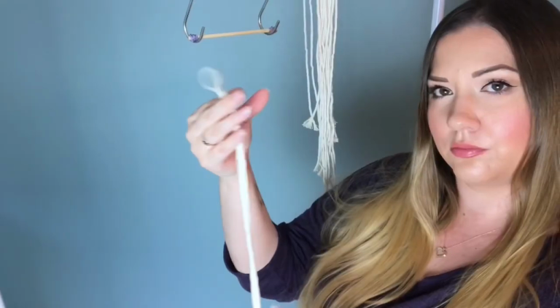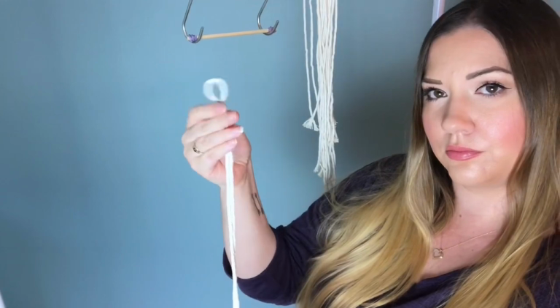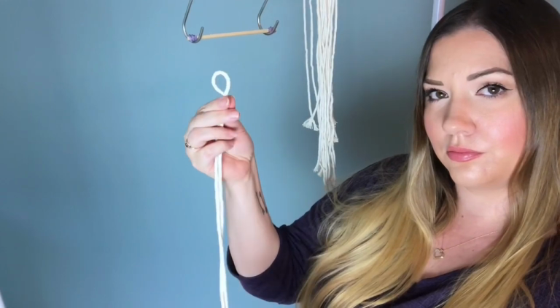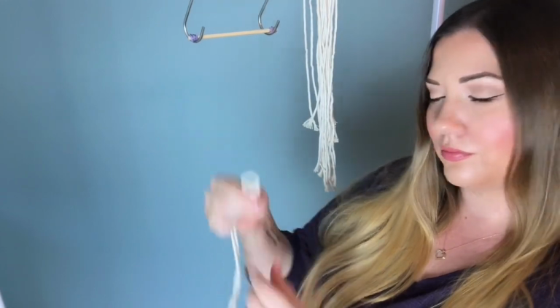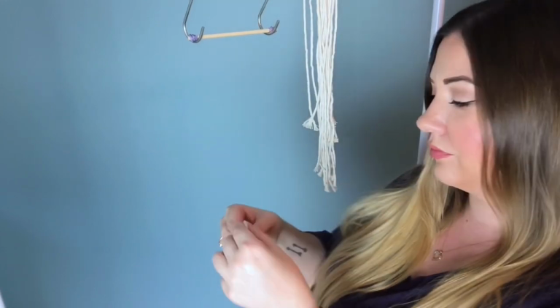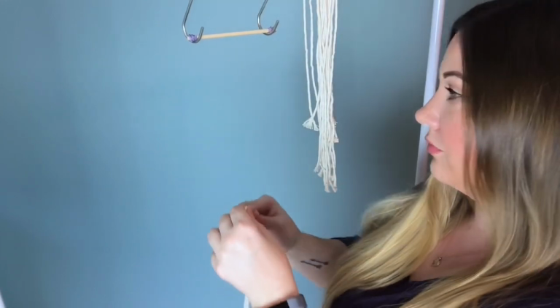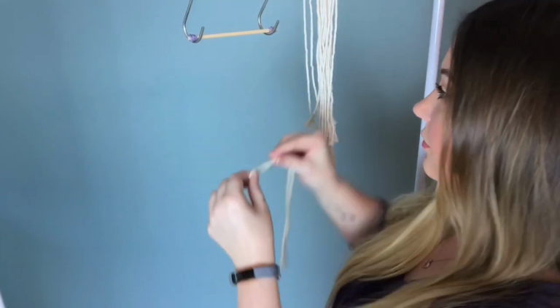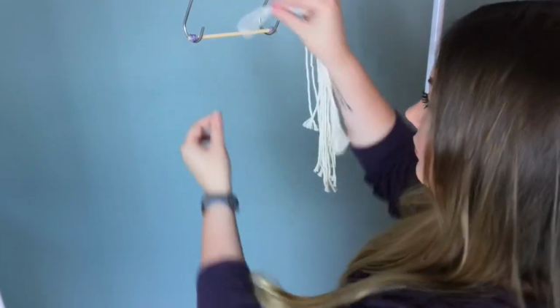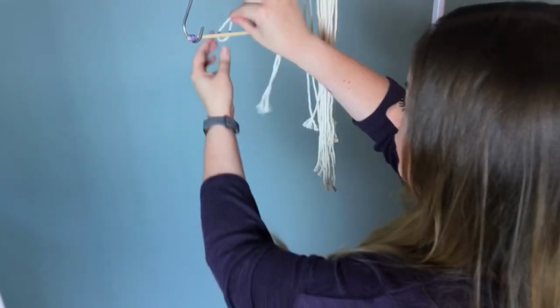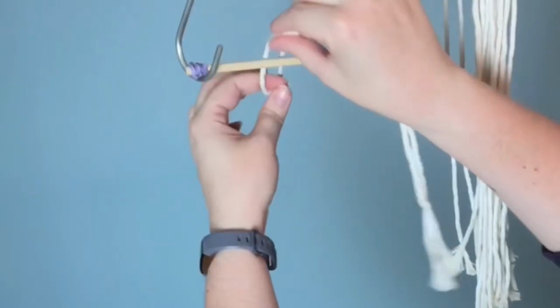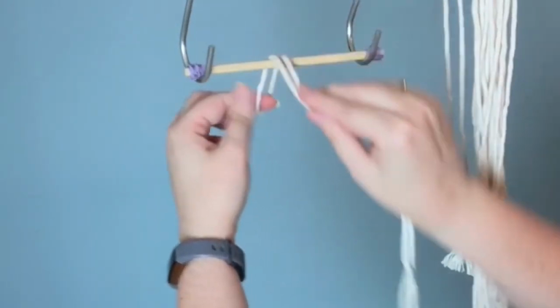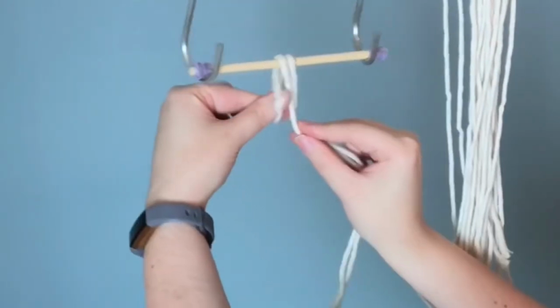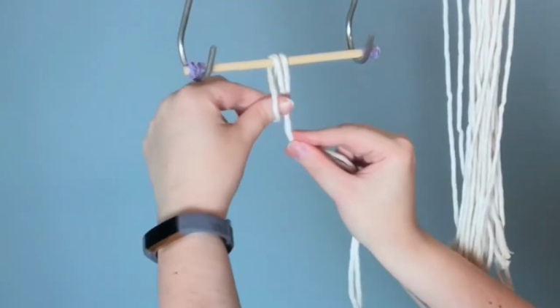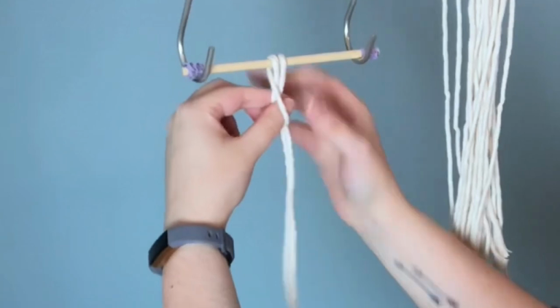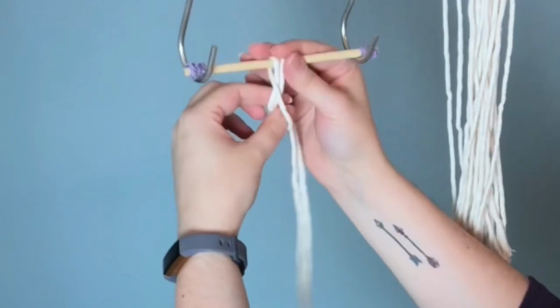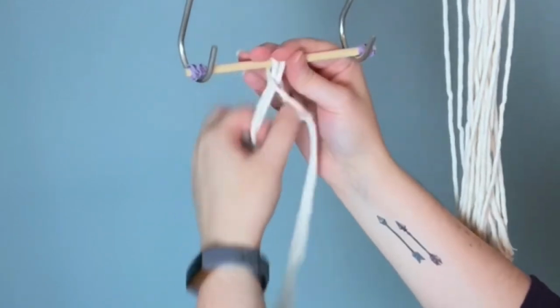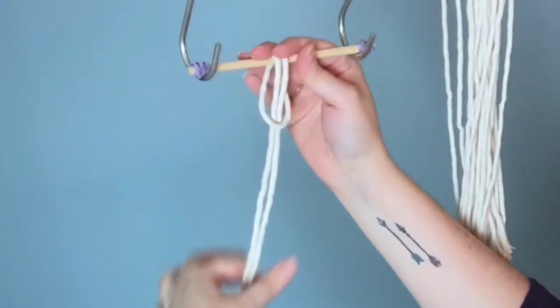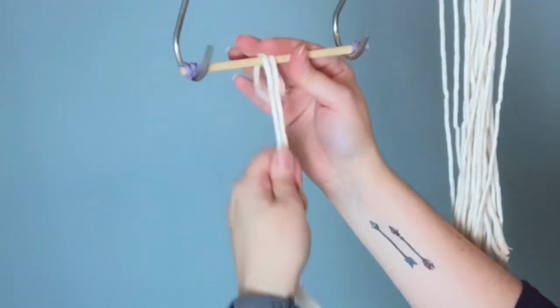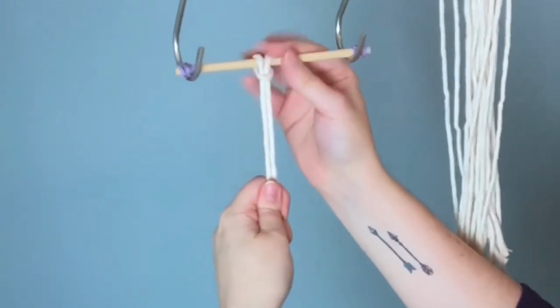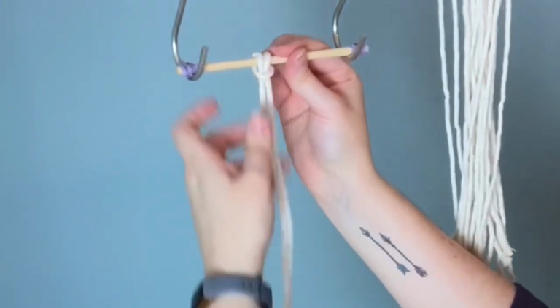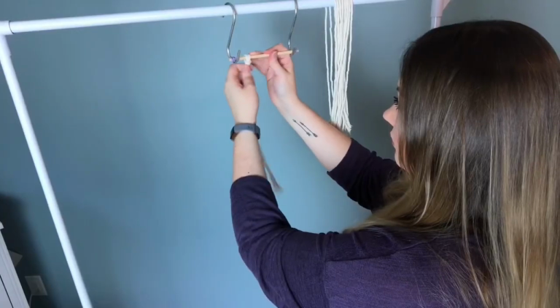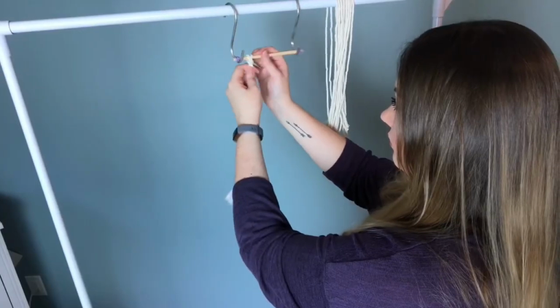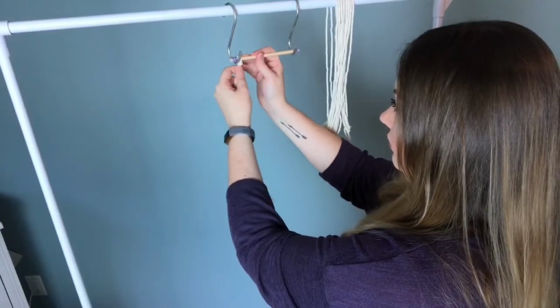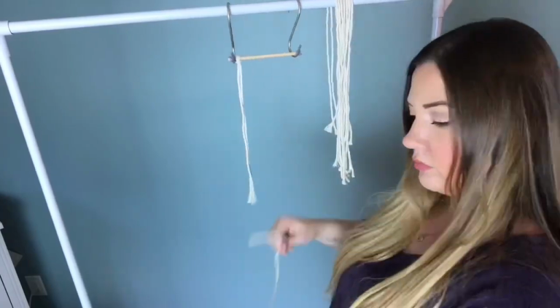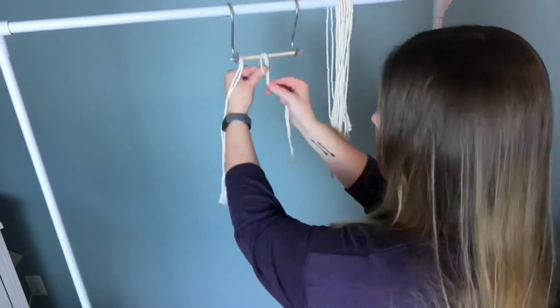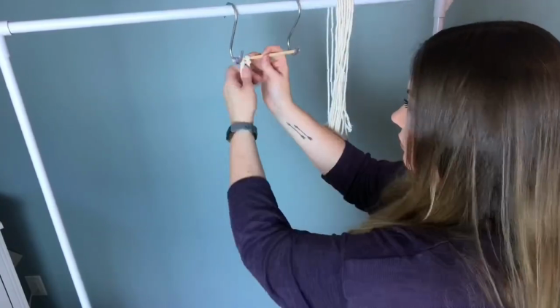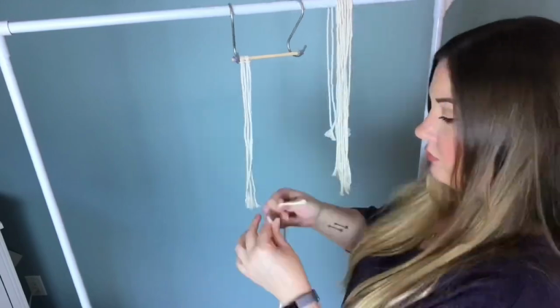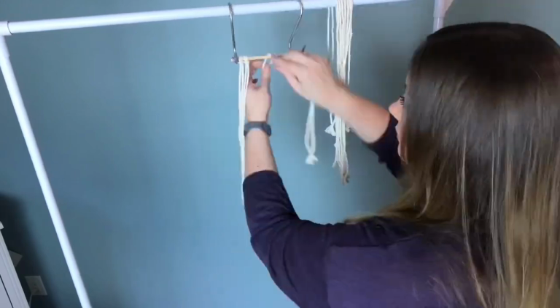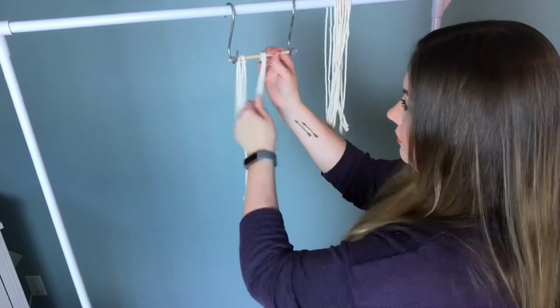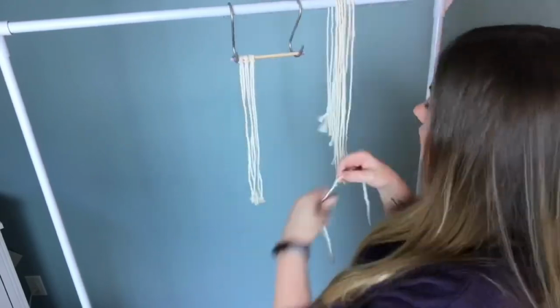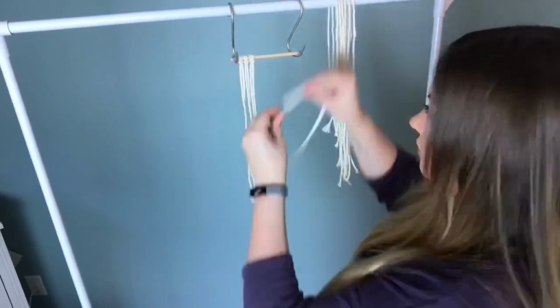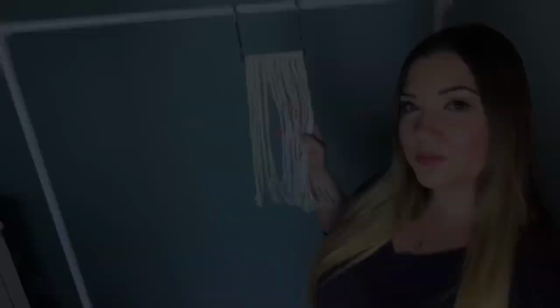Next, attach all 12 cords onto your wooden dowel using a lark's head knot. To make a lark's head knot, you fold your cord in half, take the center loop, put it over top of your wooden dowel, and pull the tail ends through.